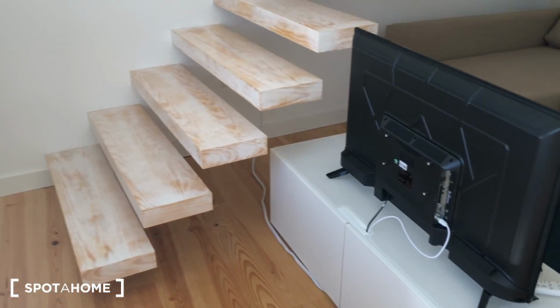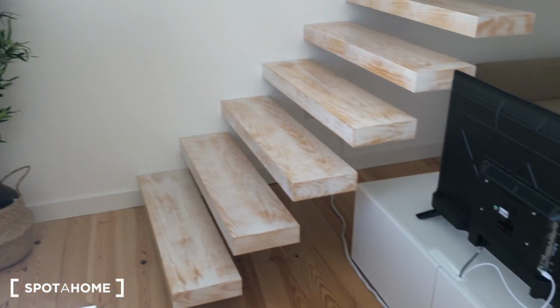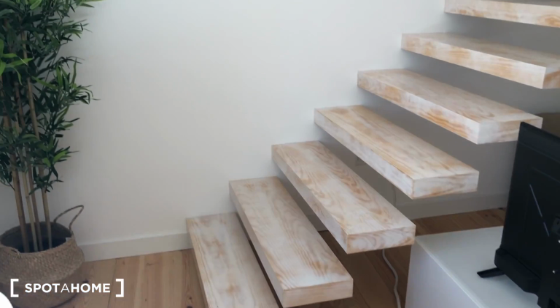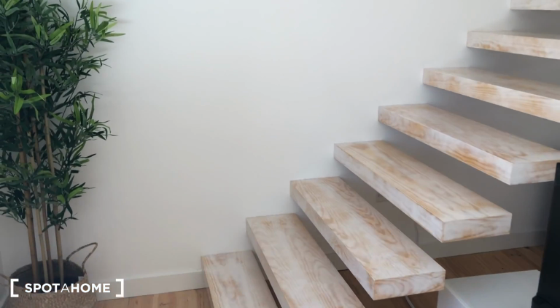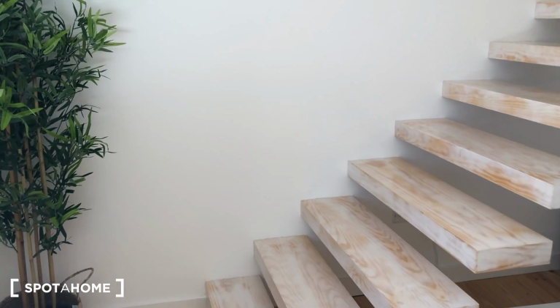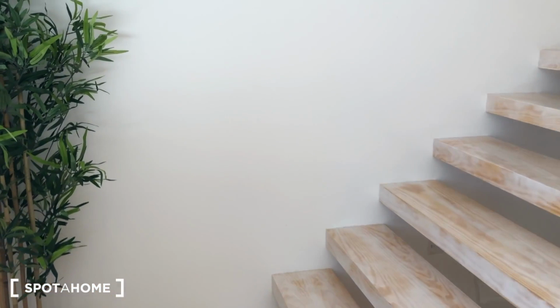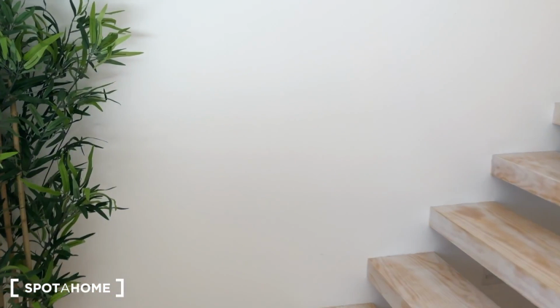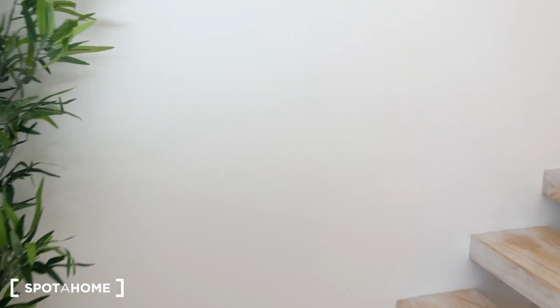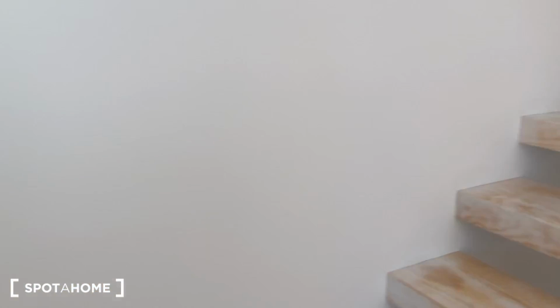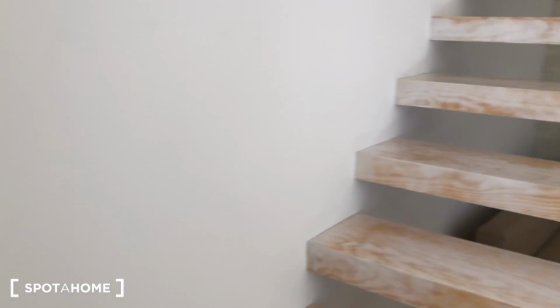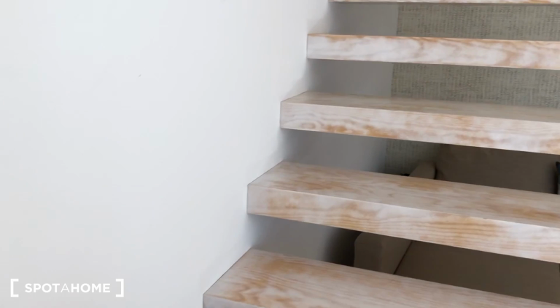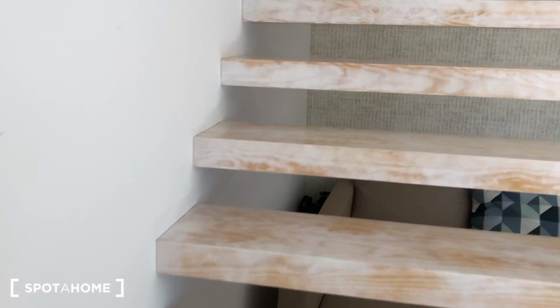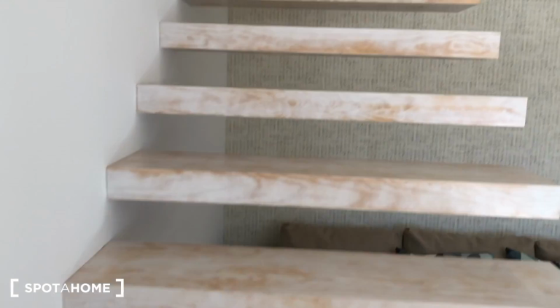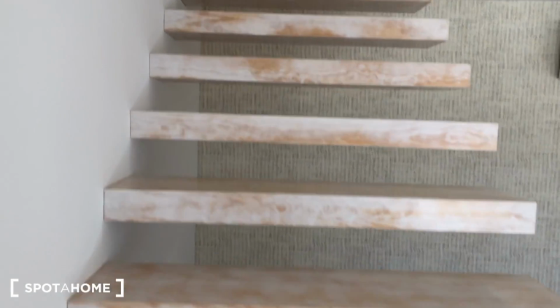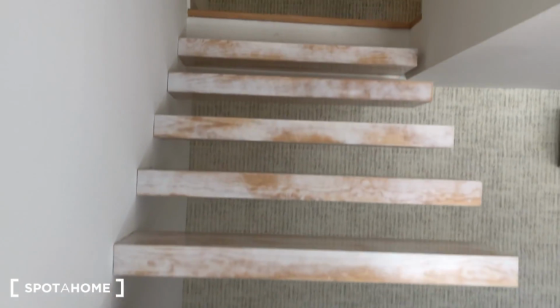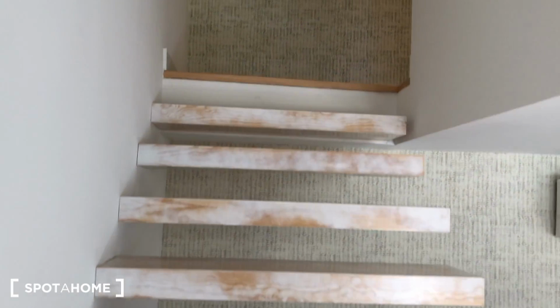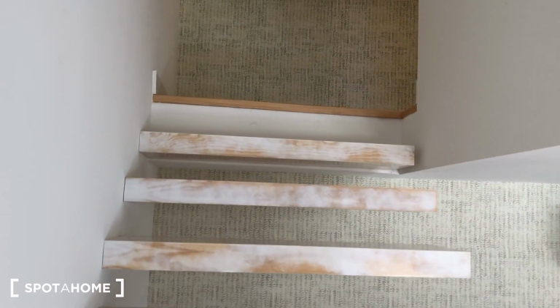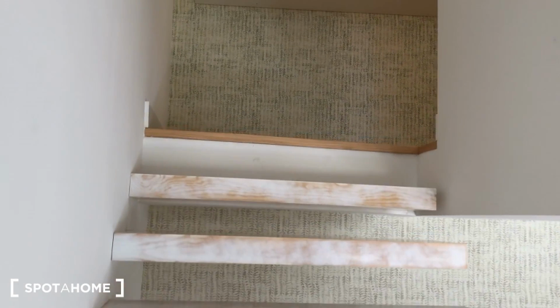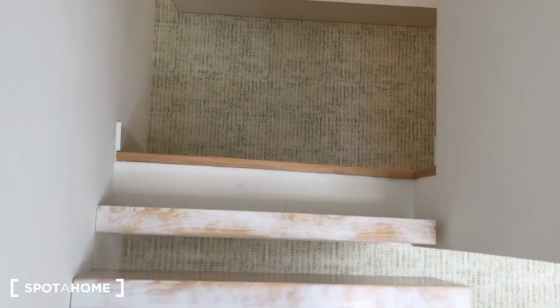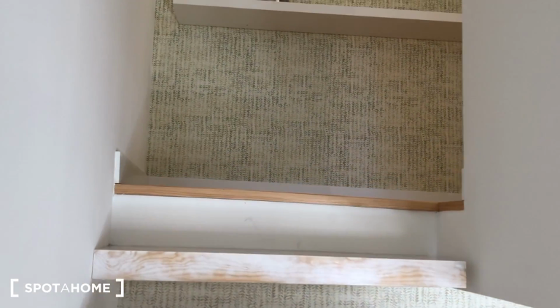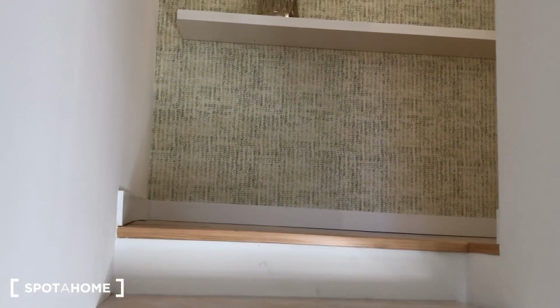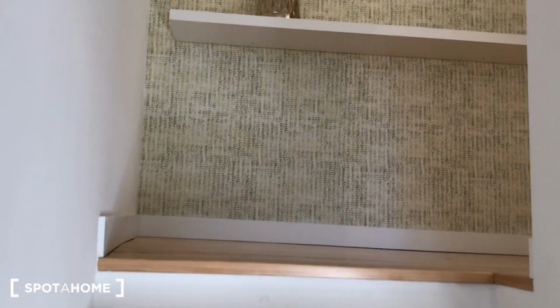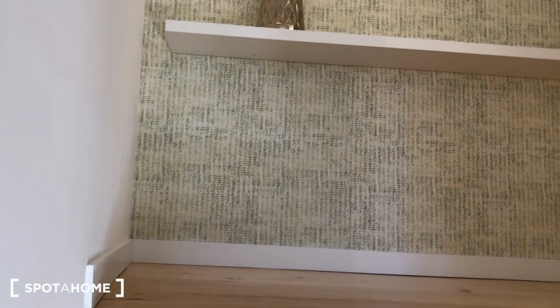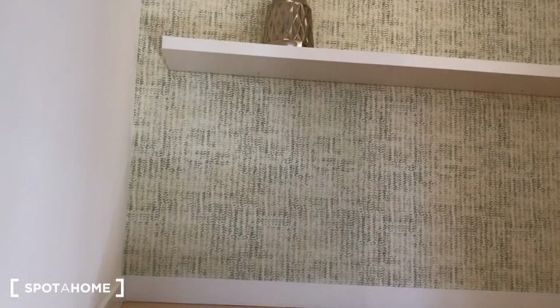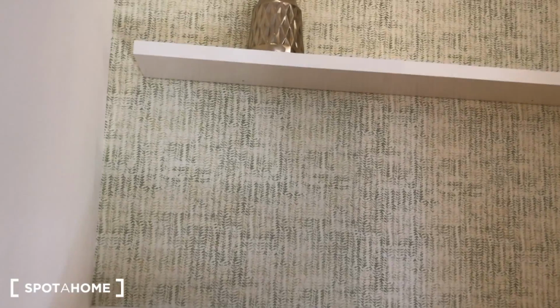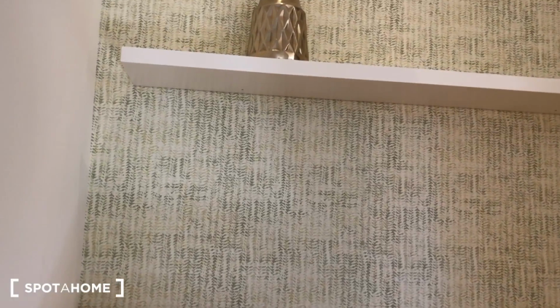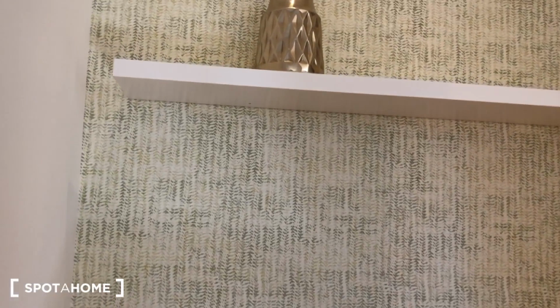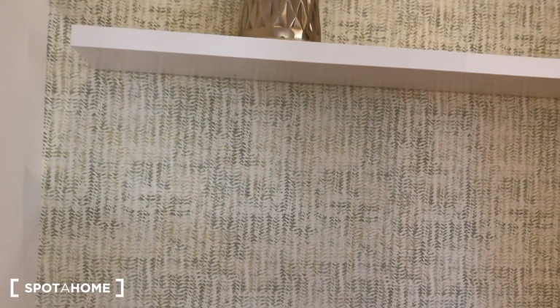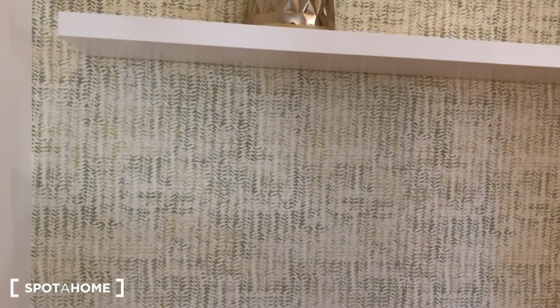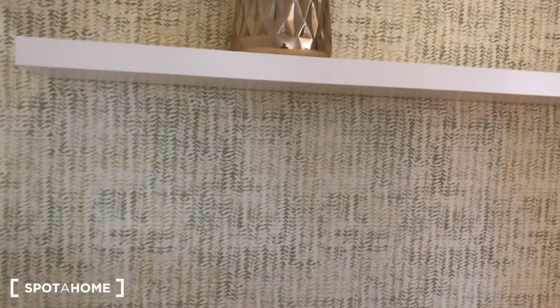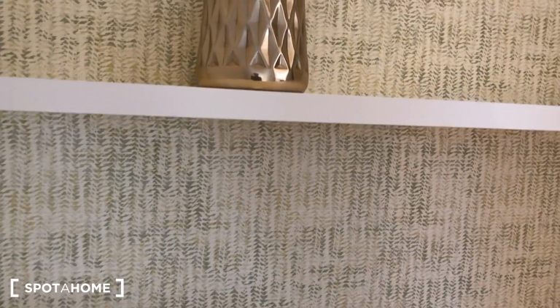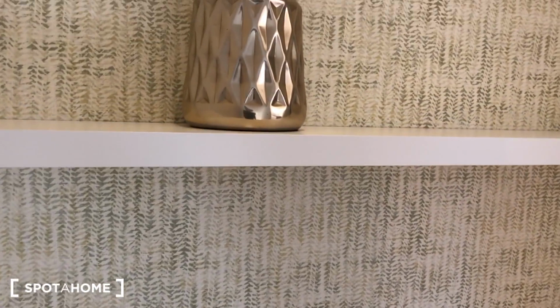As you can see, you have some stairs to go to the top. Up here you can find the bedroom and the bathroom.